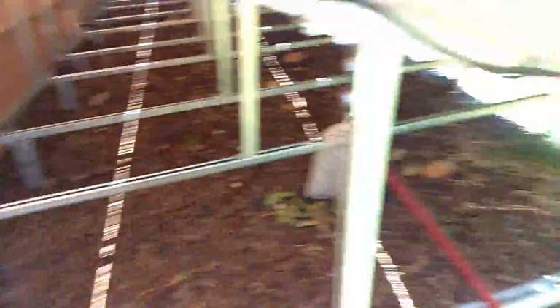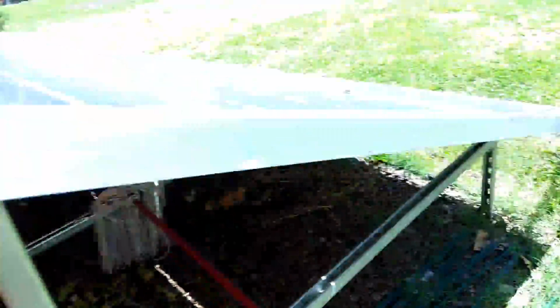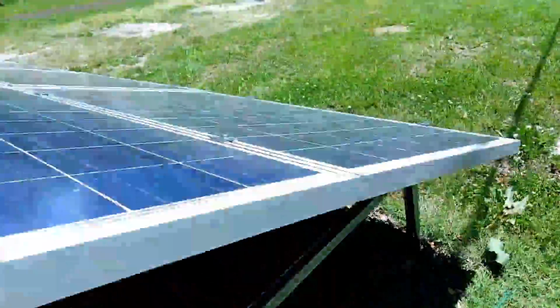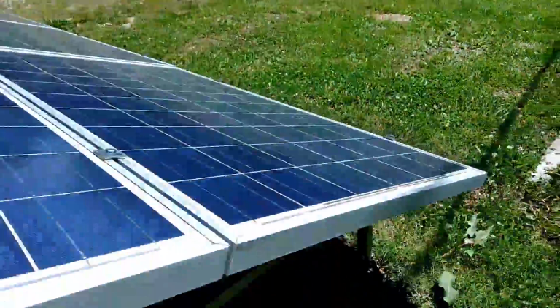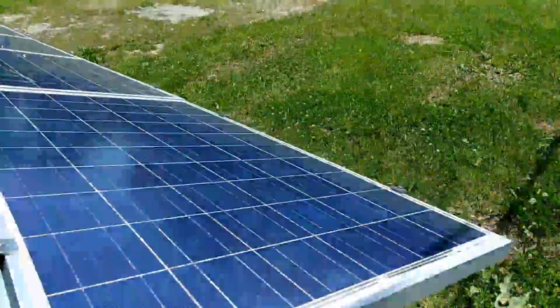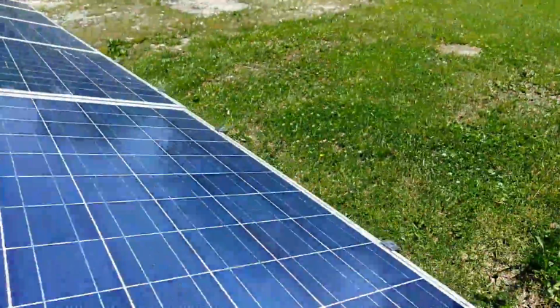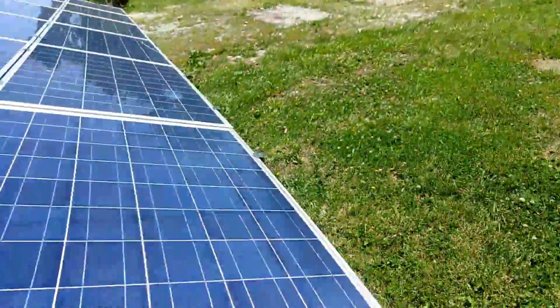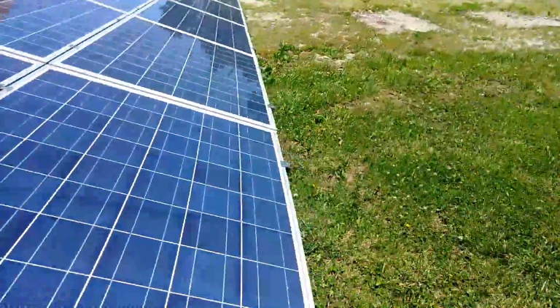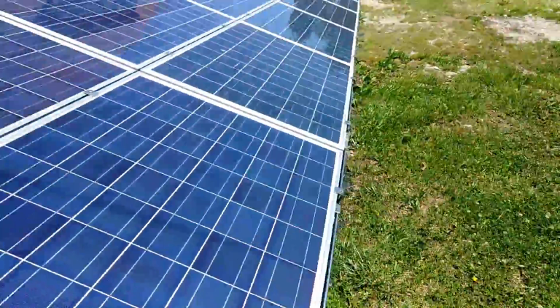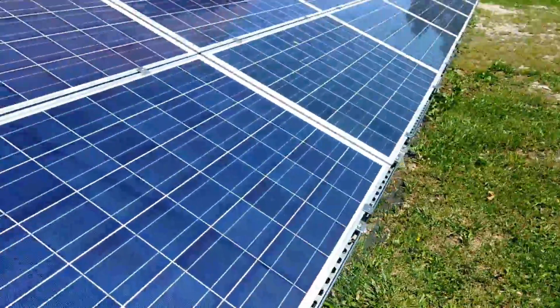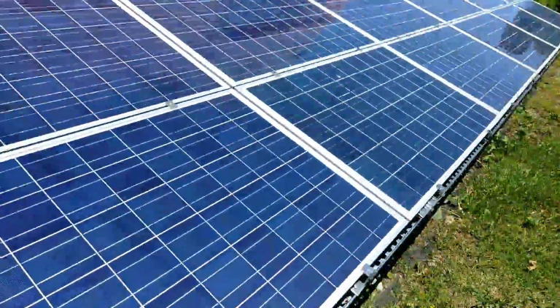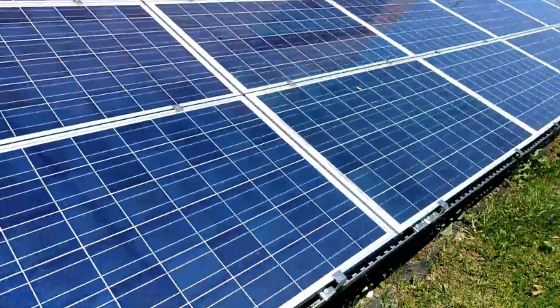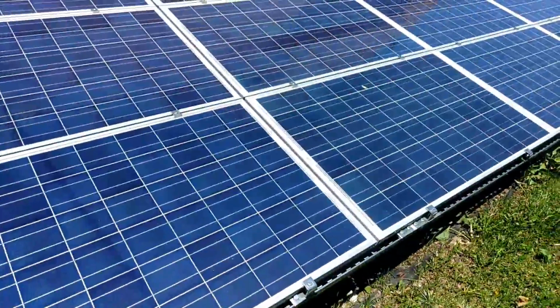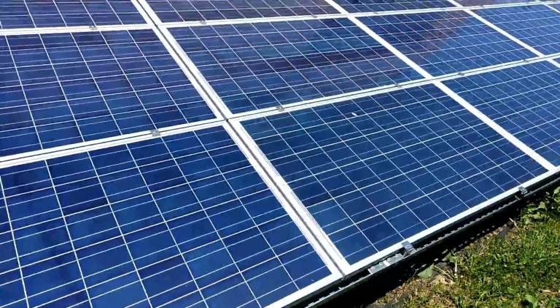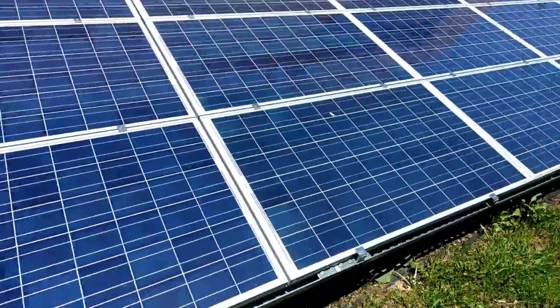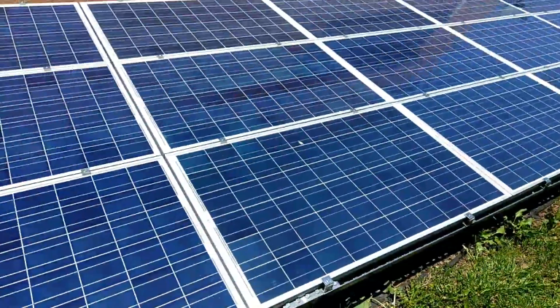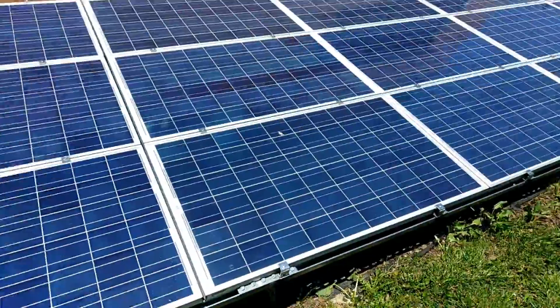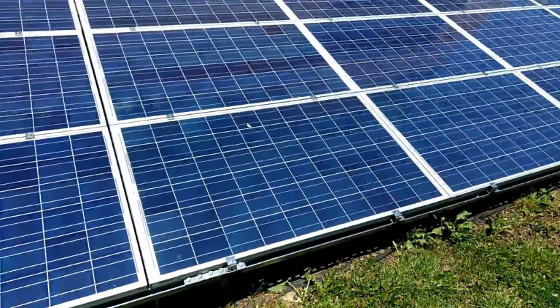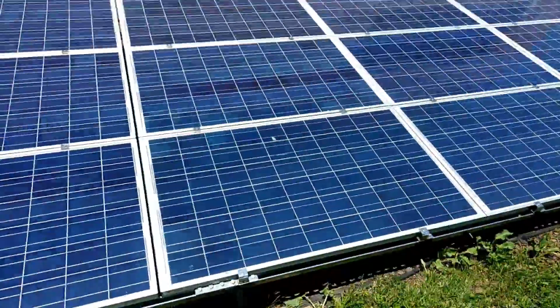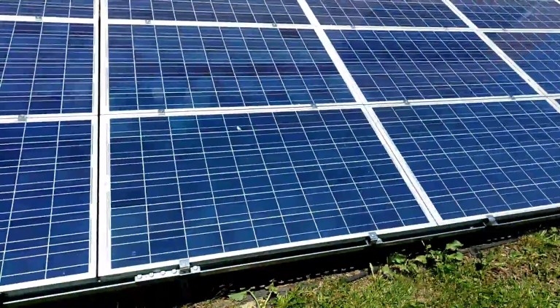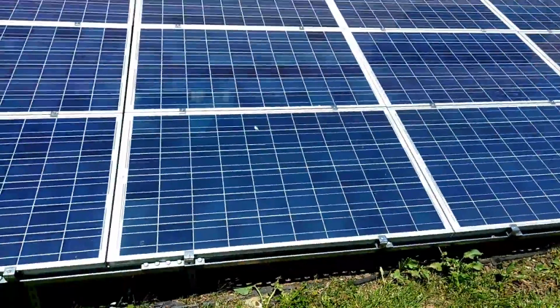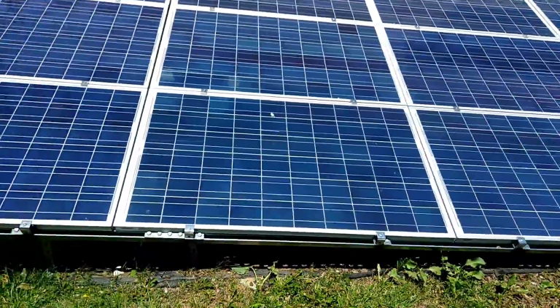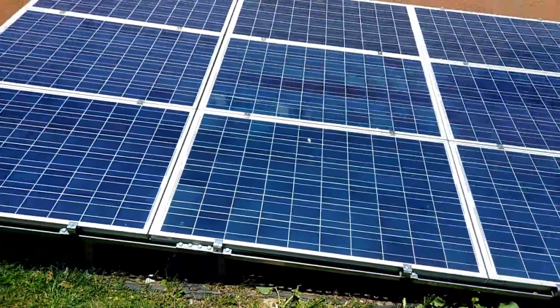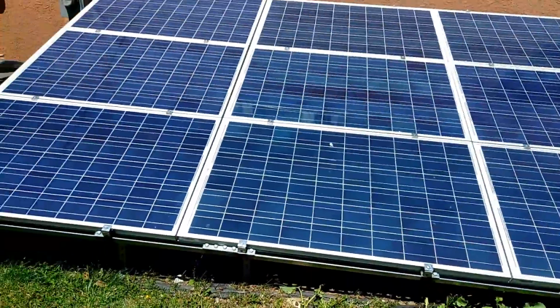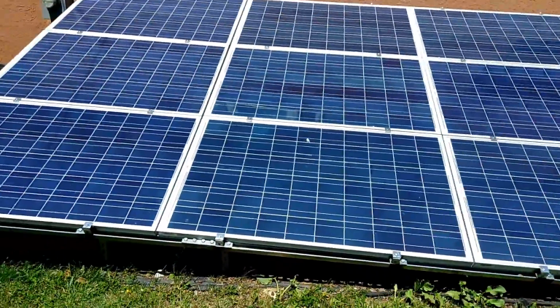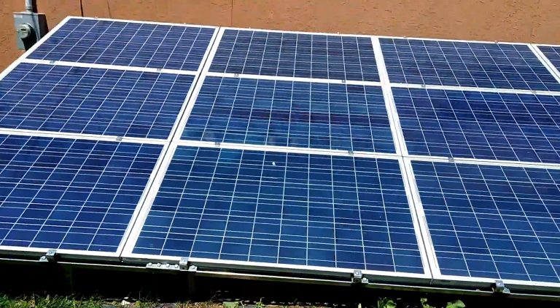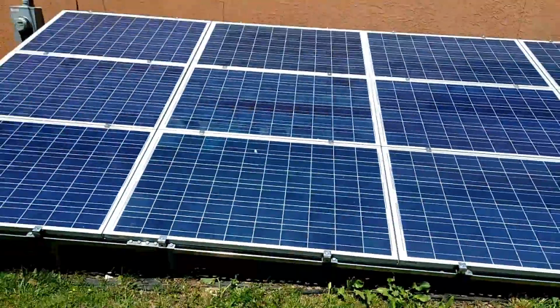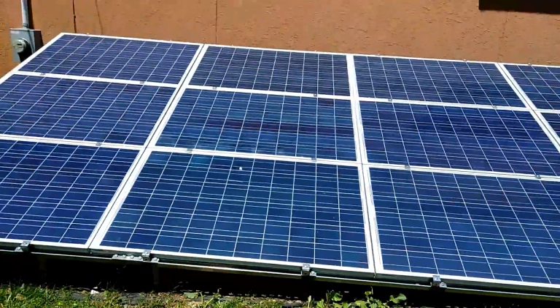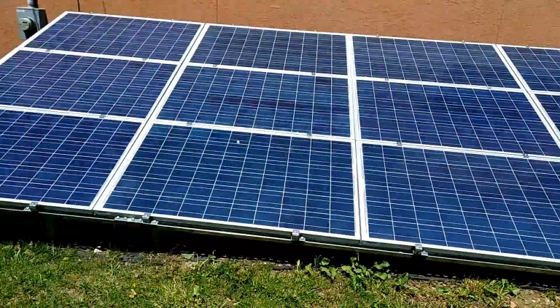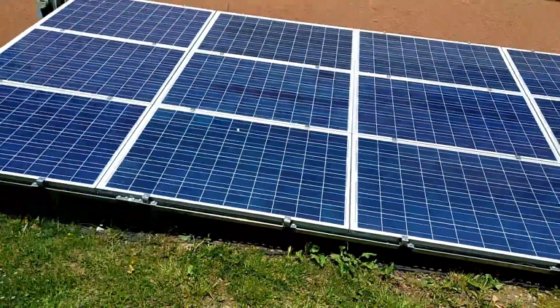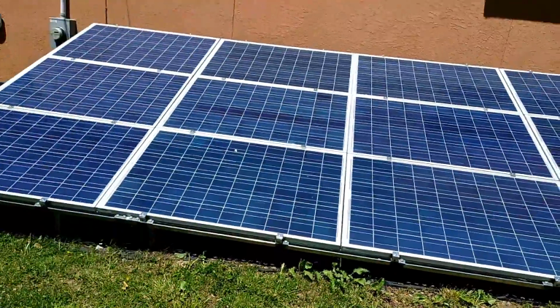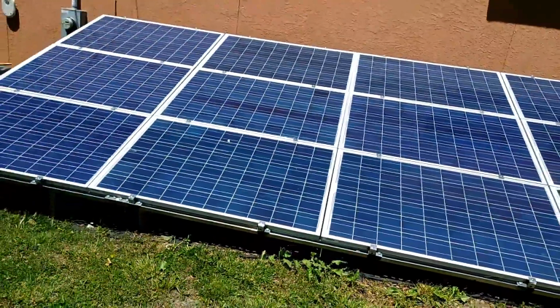So here's the solar arrays. As you can see, they're getting full sun today.